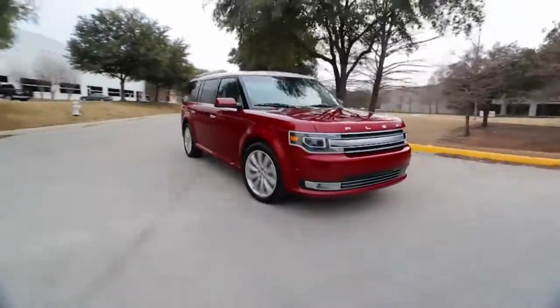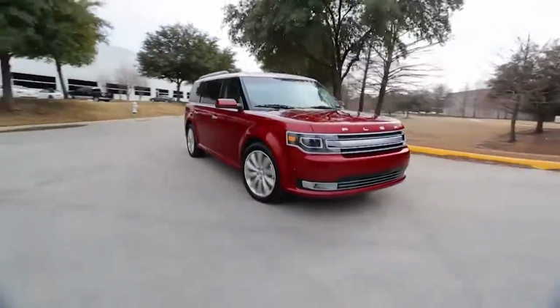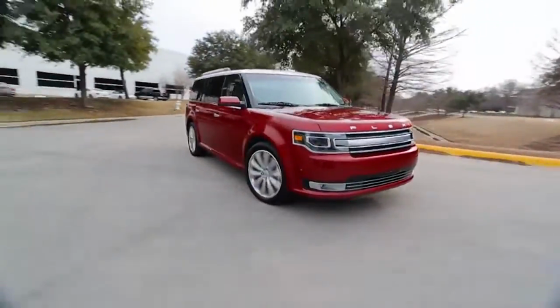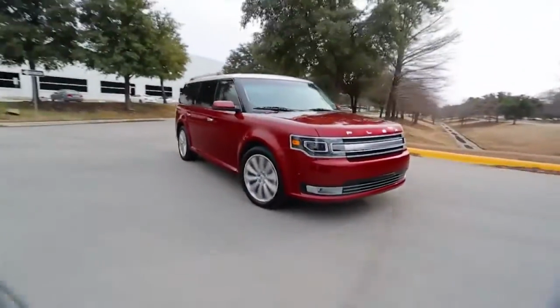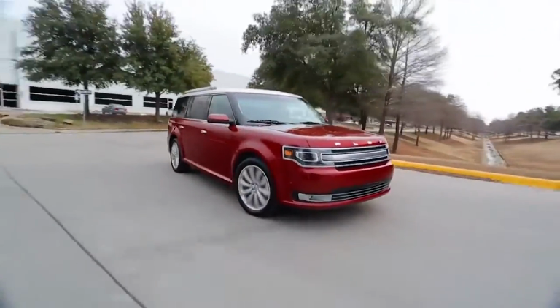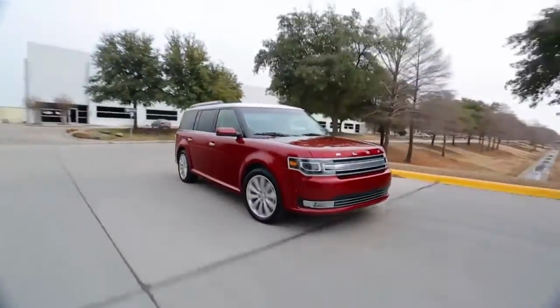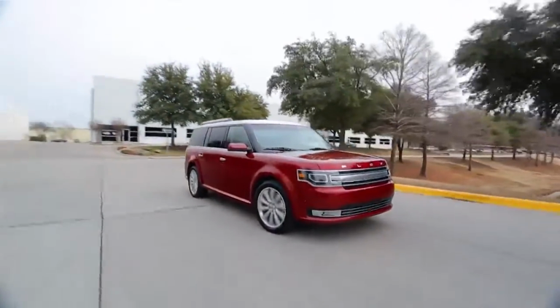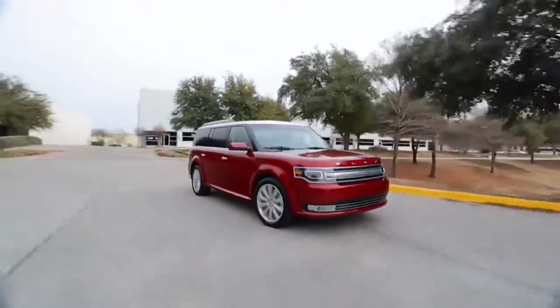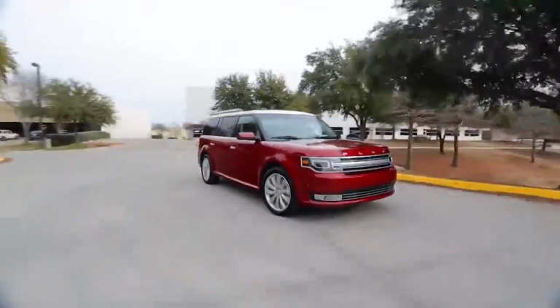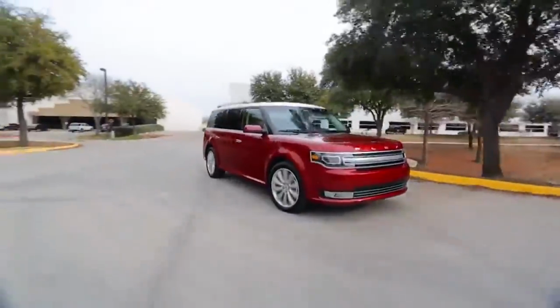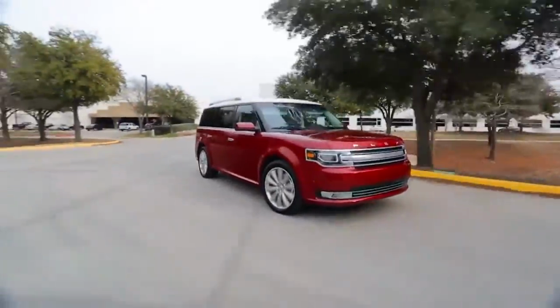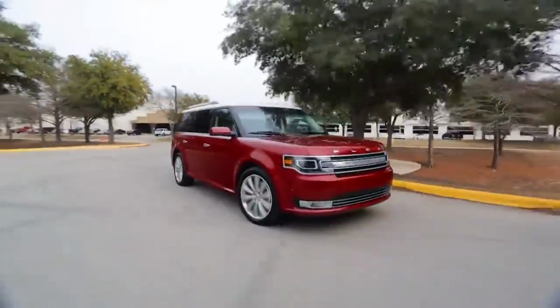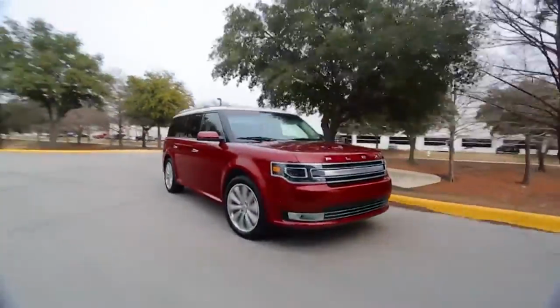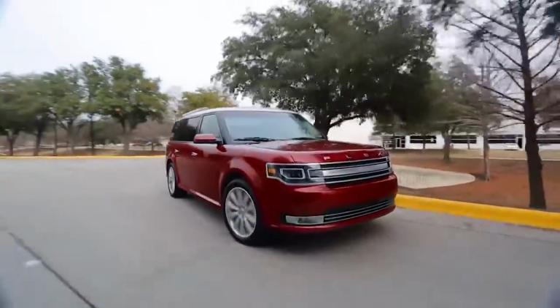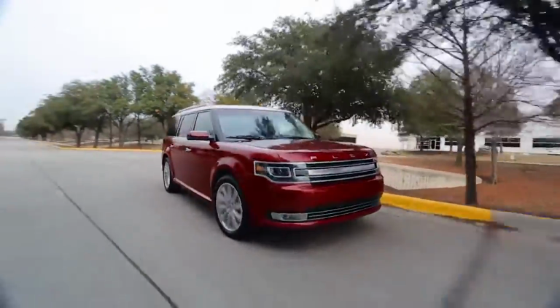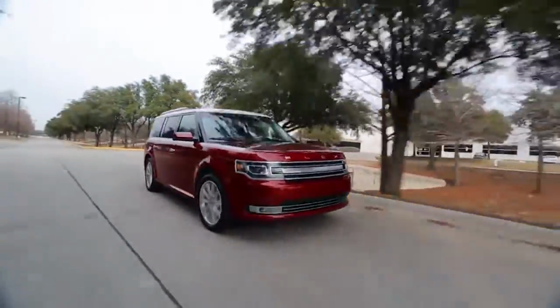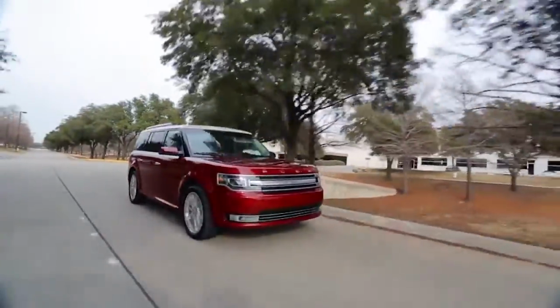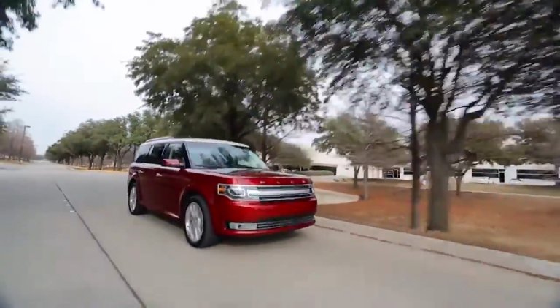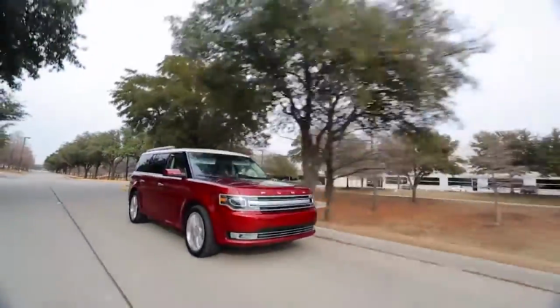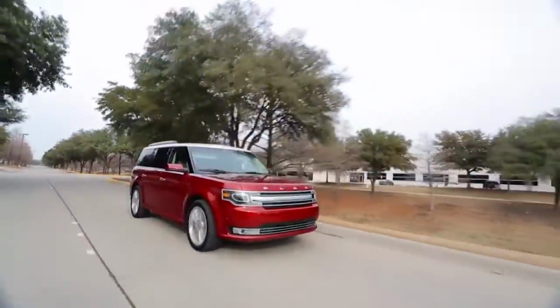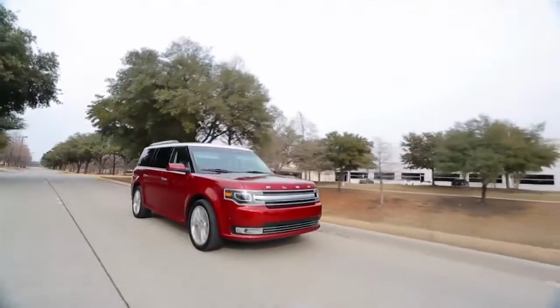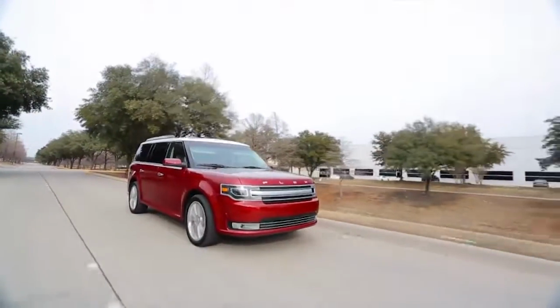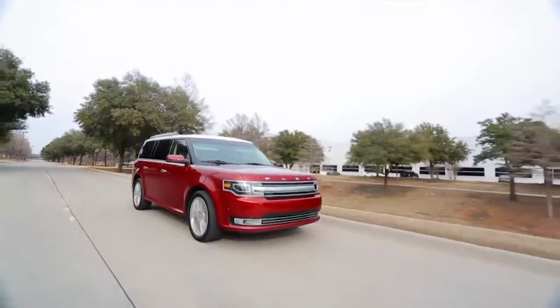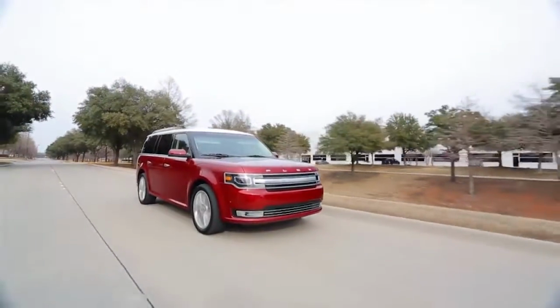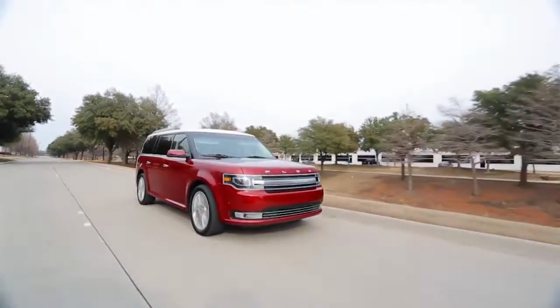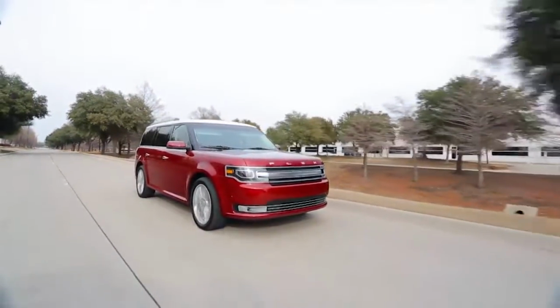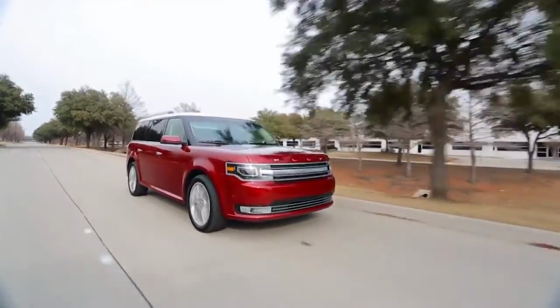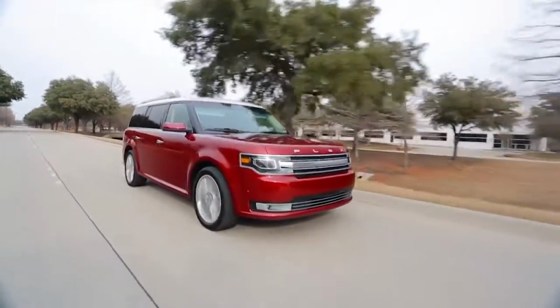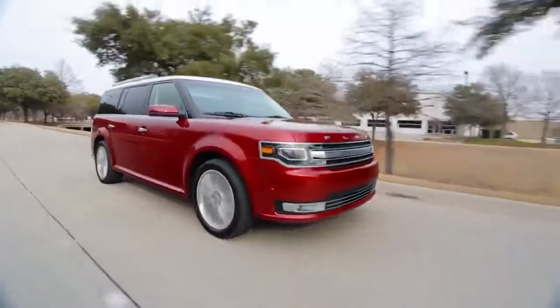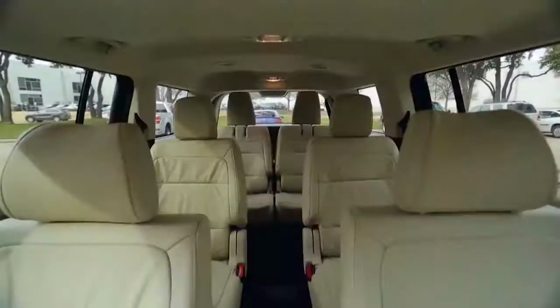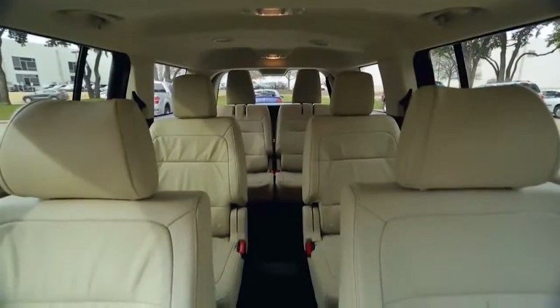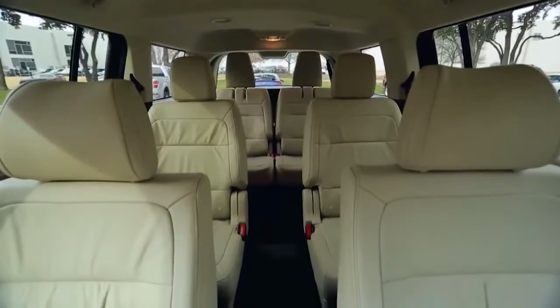This is the 2013 Ford Flex, an SUV I often refer to as the best driving SUV on the road. This is the limited version, the top of the line, and it comes fully loaded with just about everything possible, including a terrific leather interior.